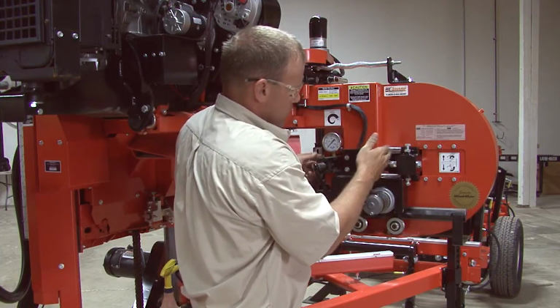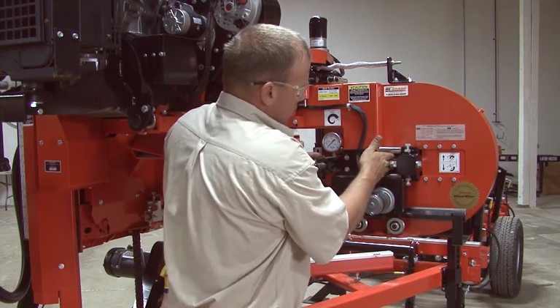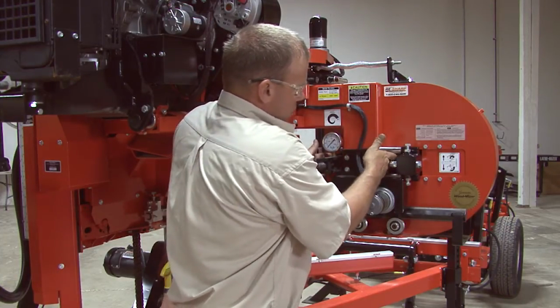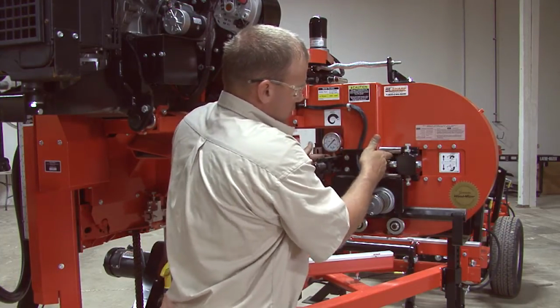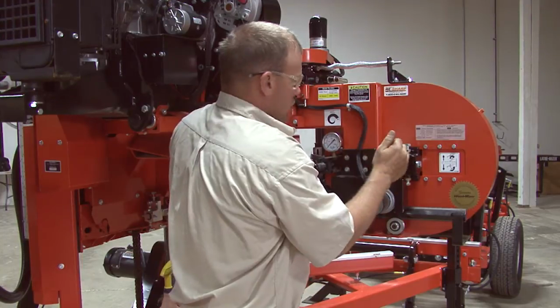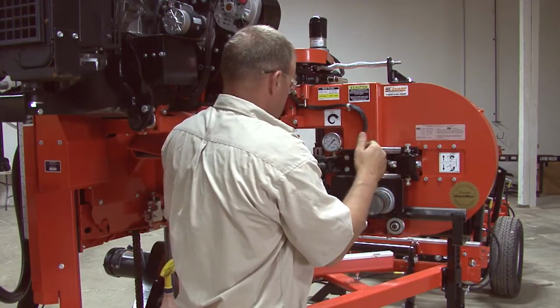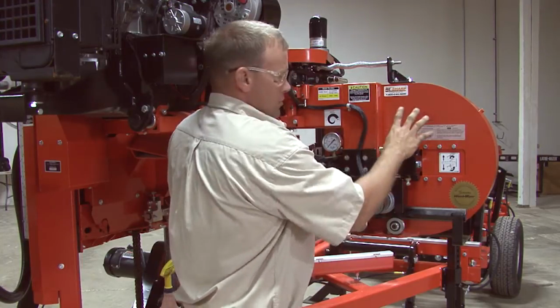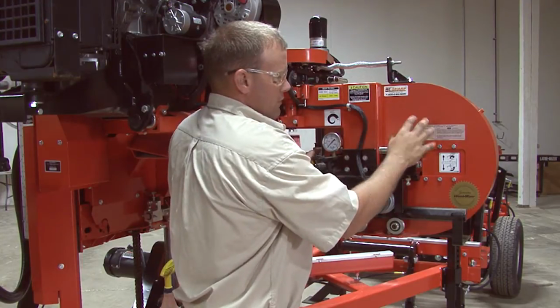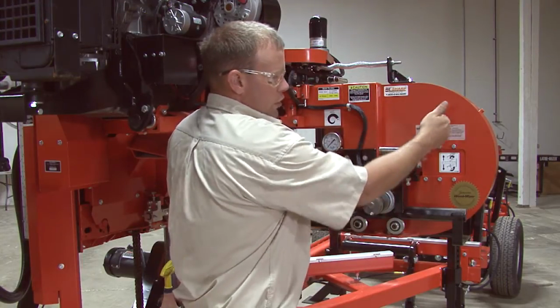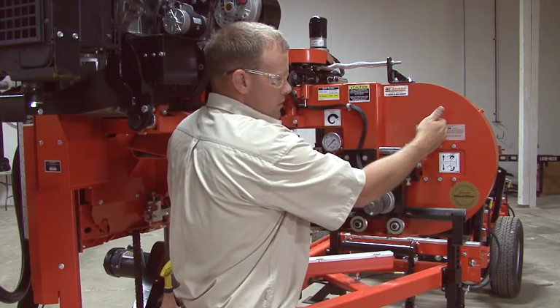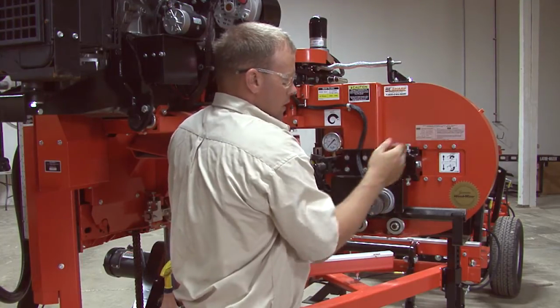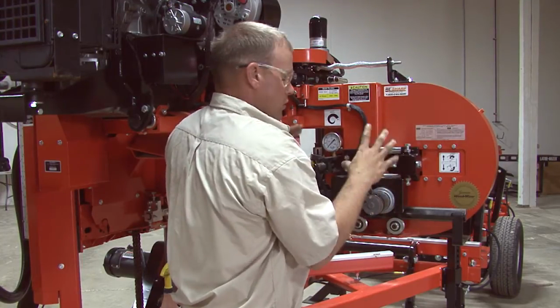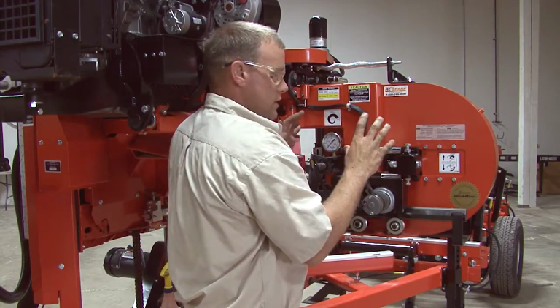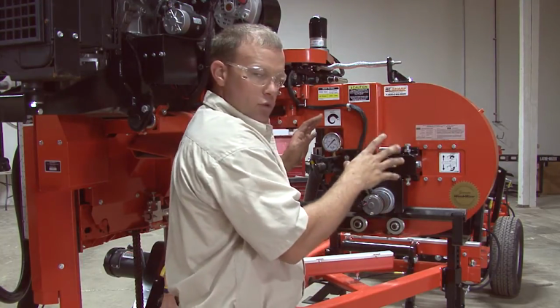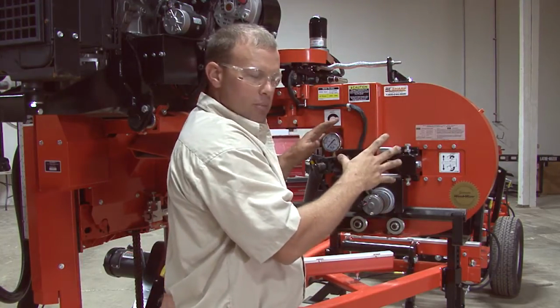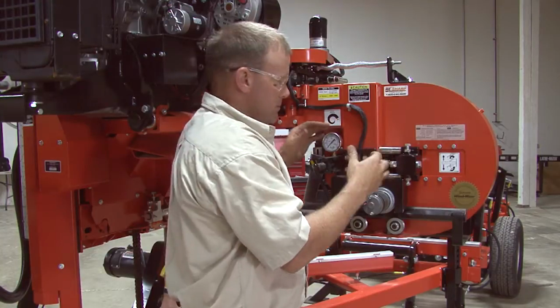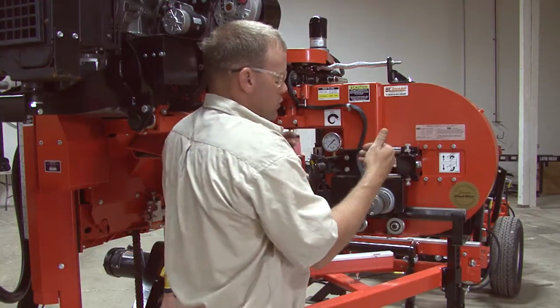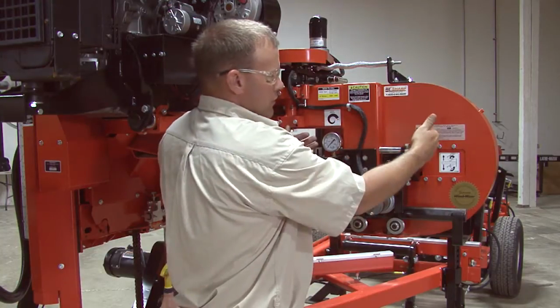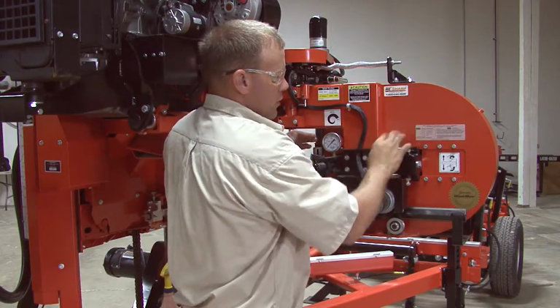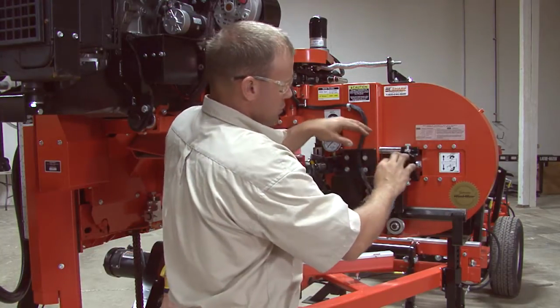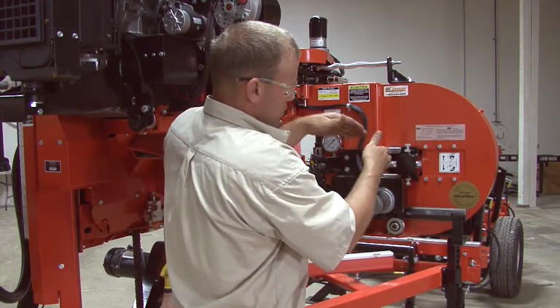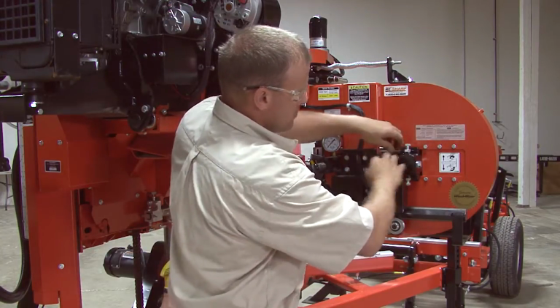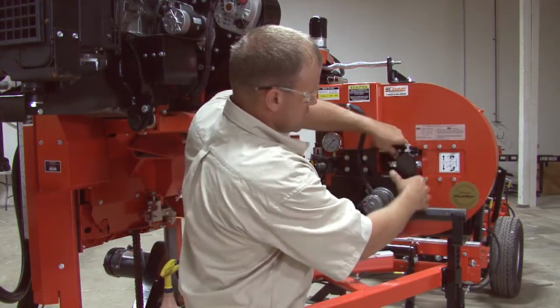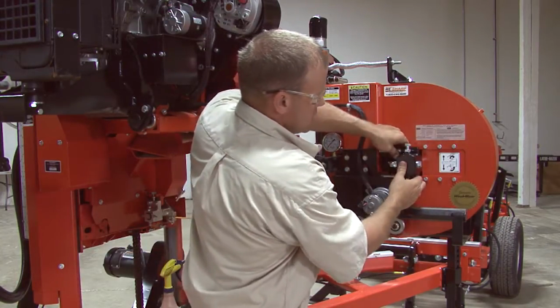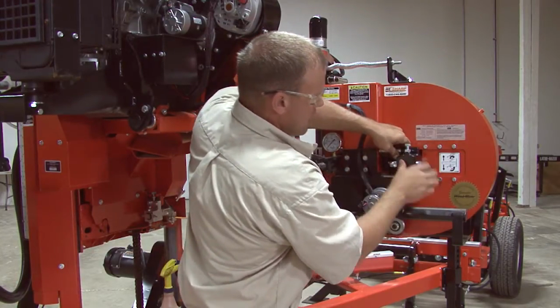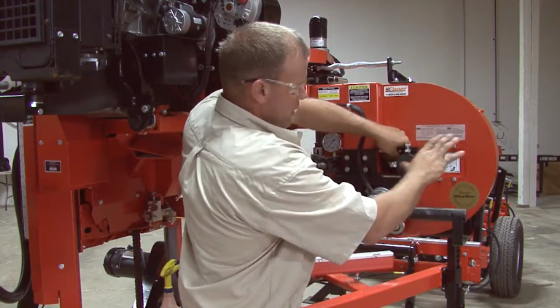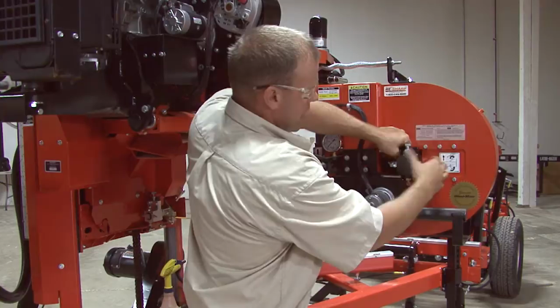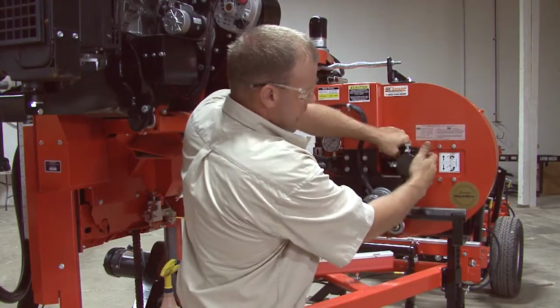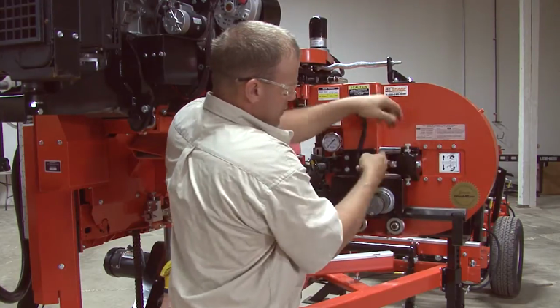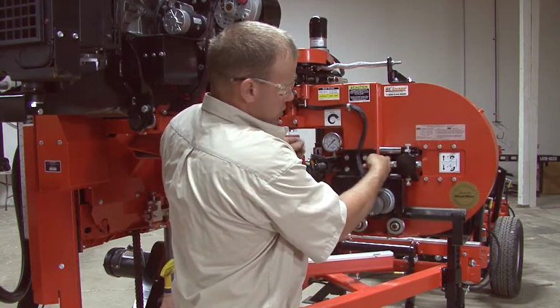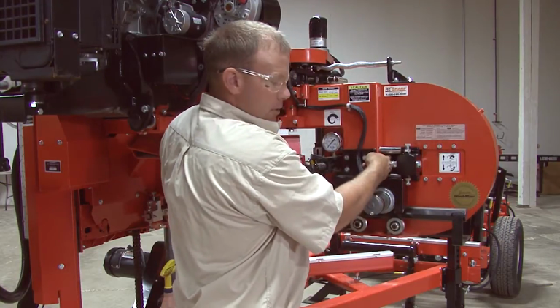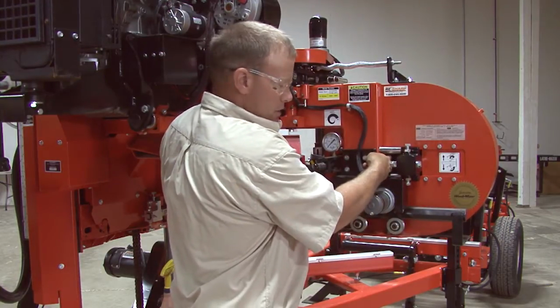We want enough left out to where we can get a hold of it with a pair of pliers. You'll have to push your blade off the front of your wheel — you don't necessarily have to remove the blade. You just want it off the front of the wheel so you can push this wheel all the way out against the housing to give you room to get a pair of pliers in there.